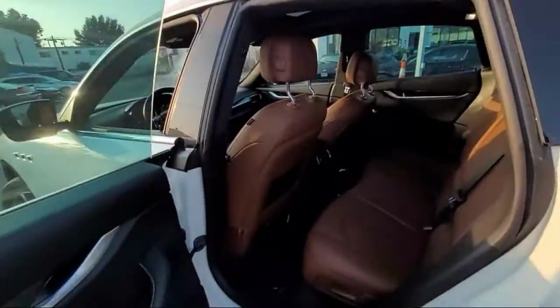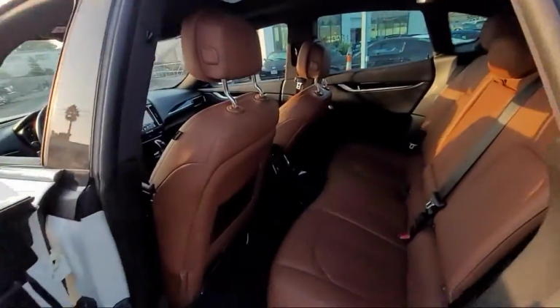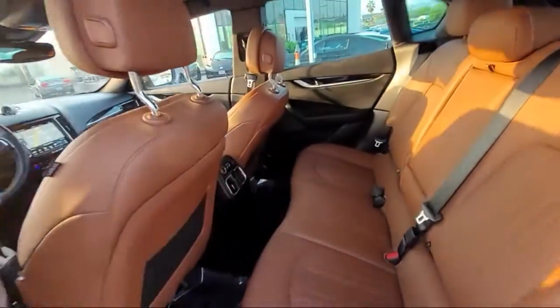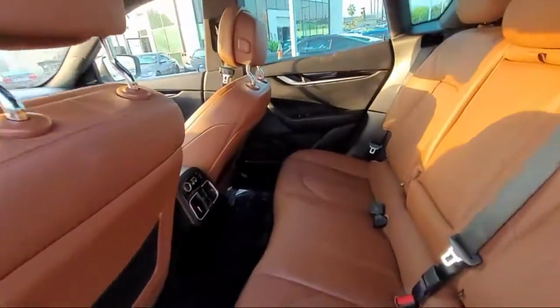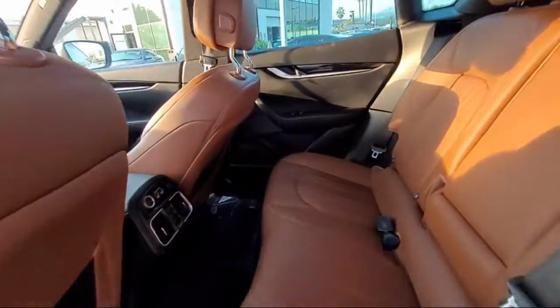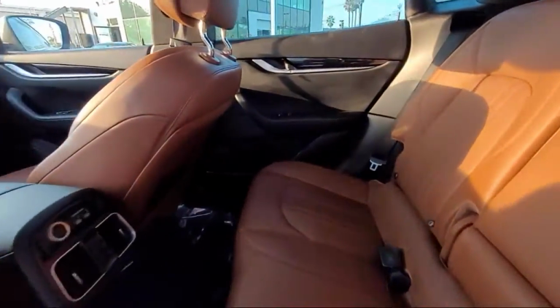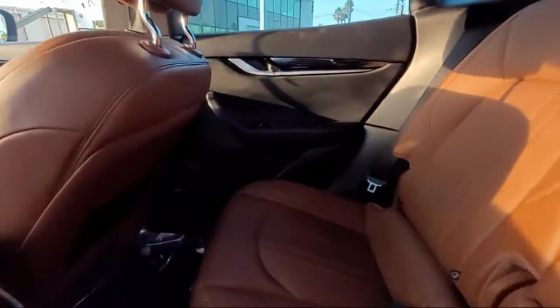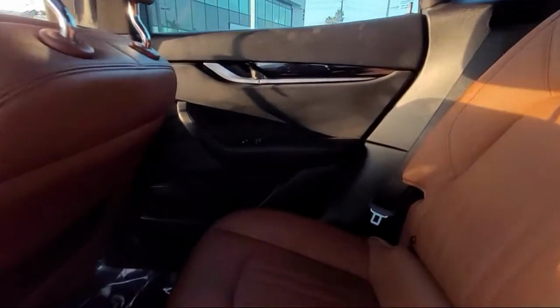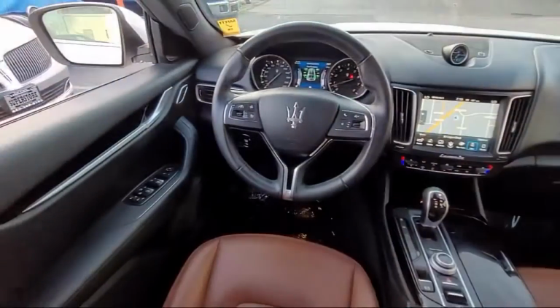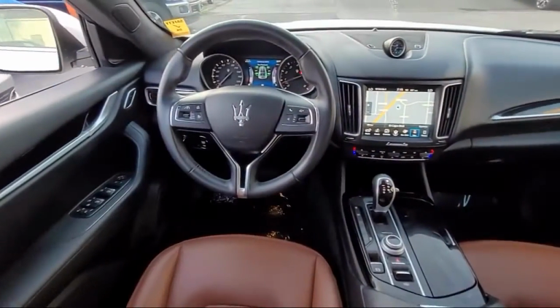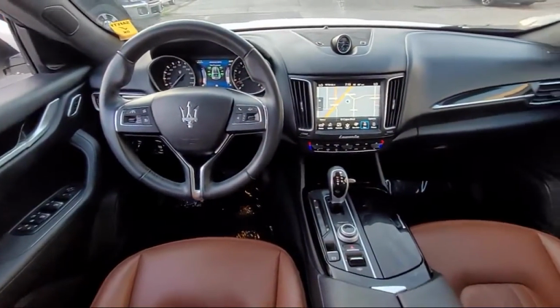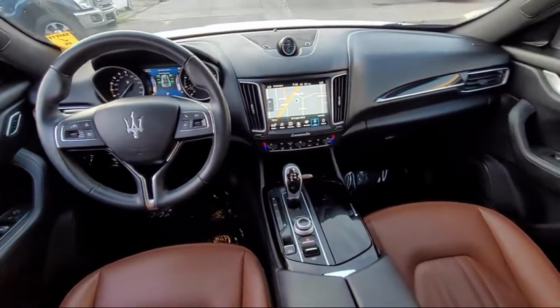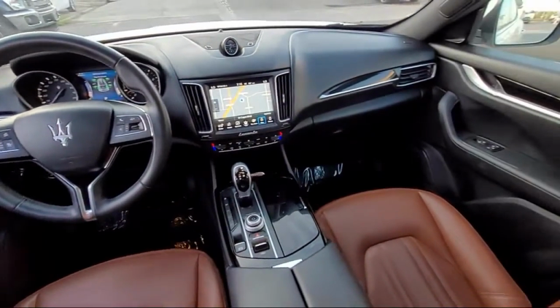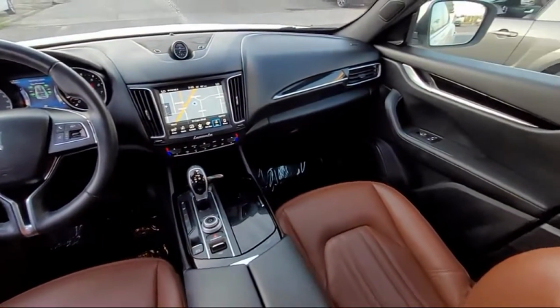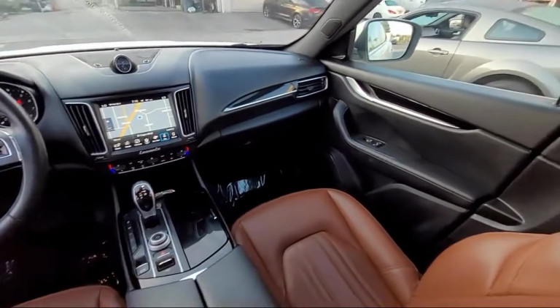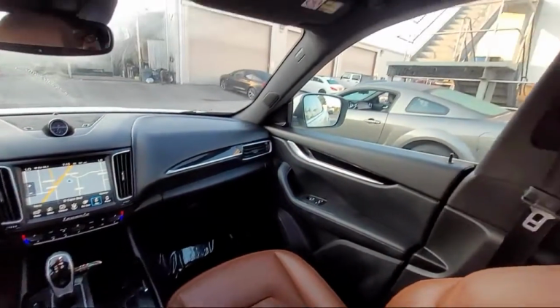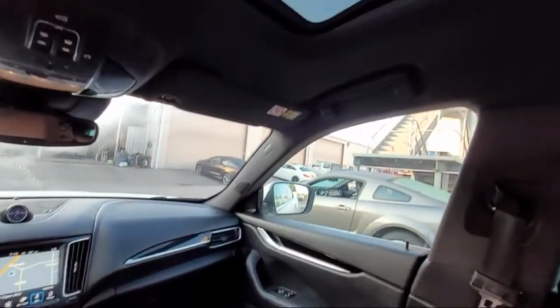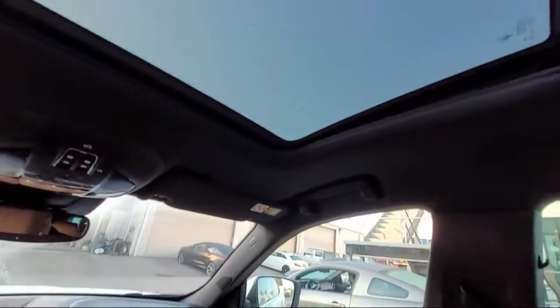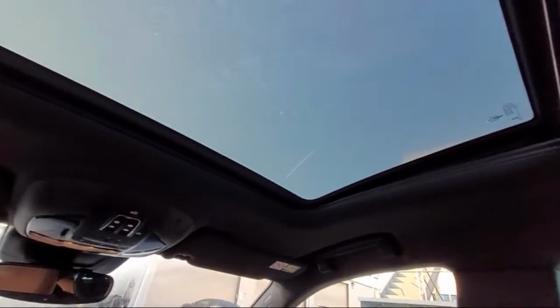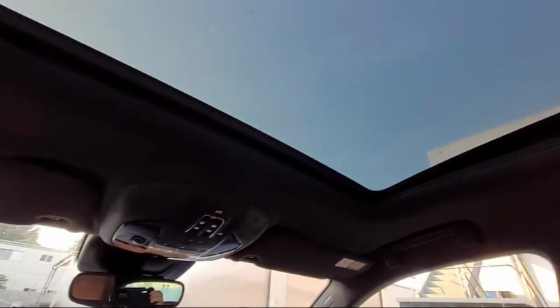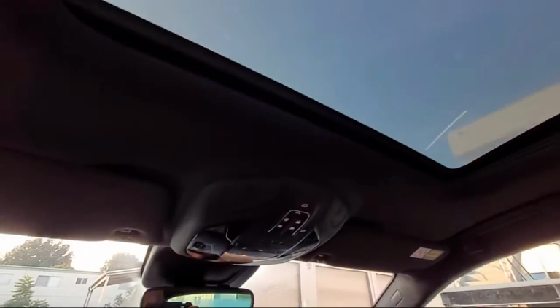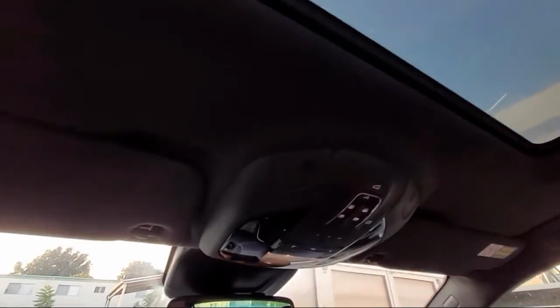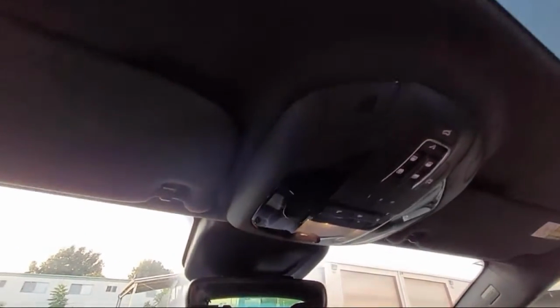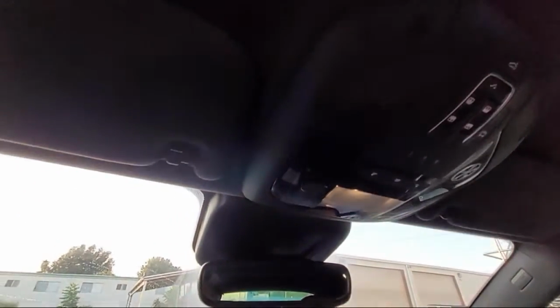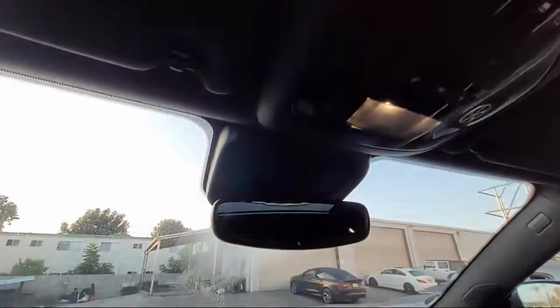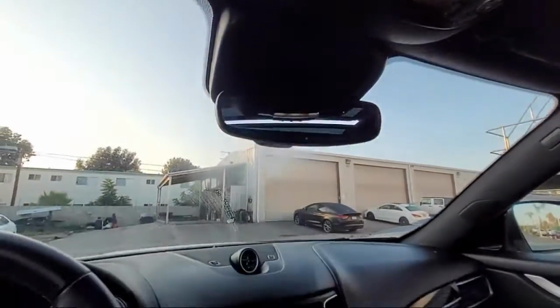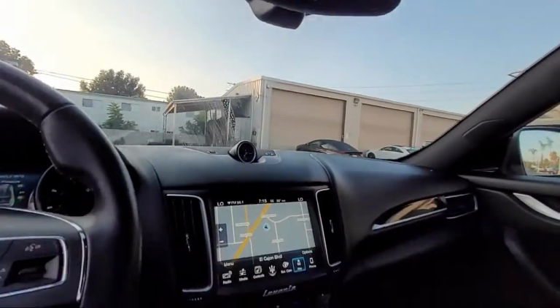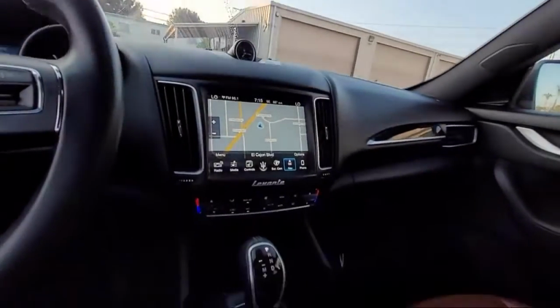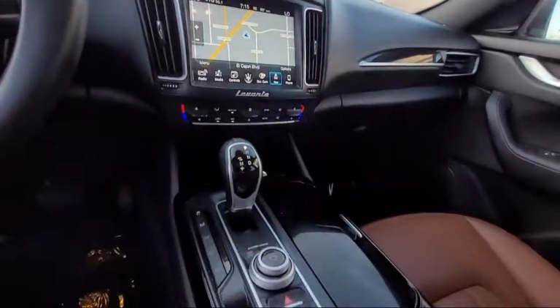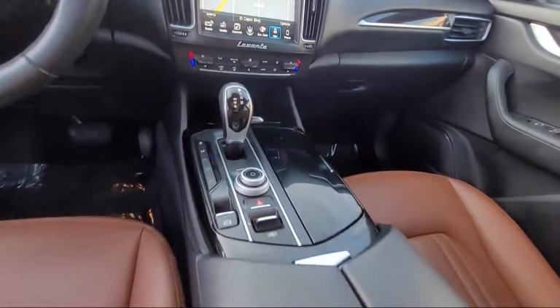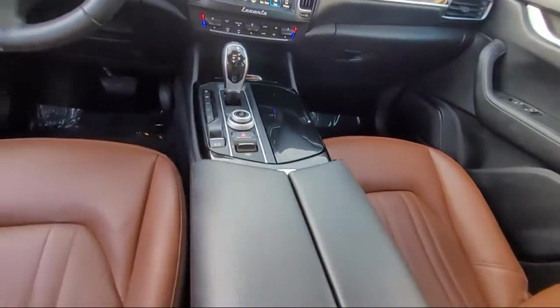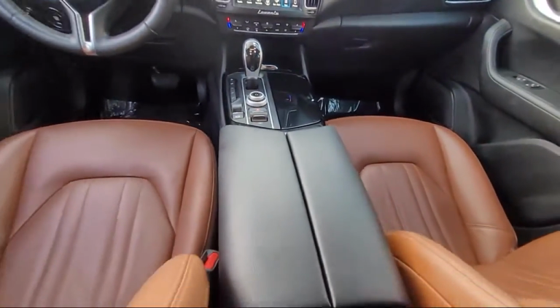Here at East County Pre-Owned Superstore, we've been San Diego County's best for over 20 years, and the number one independent dealership in California 15 years running. Let us prove to you why so many people trust us when it comes to buying their next vehicle.